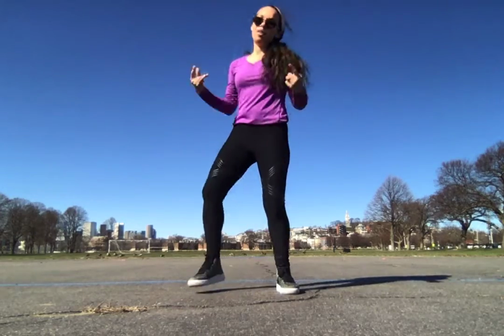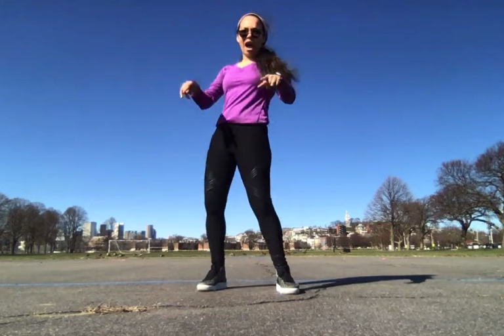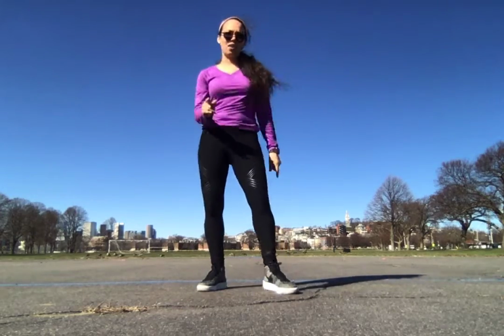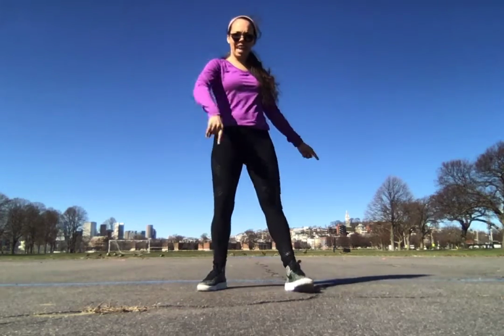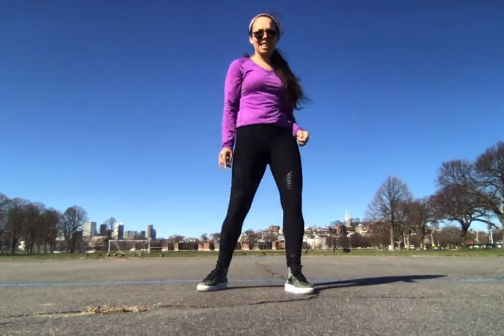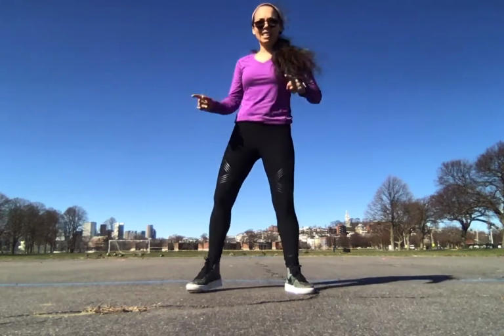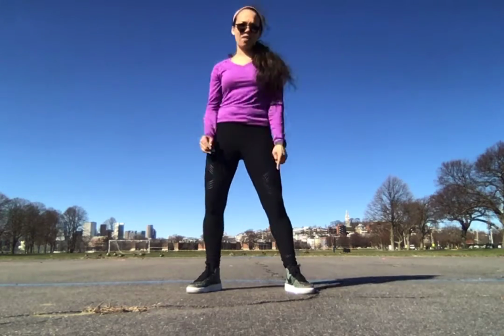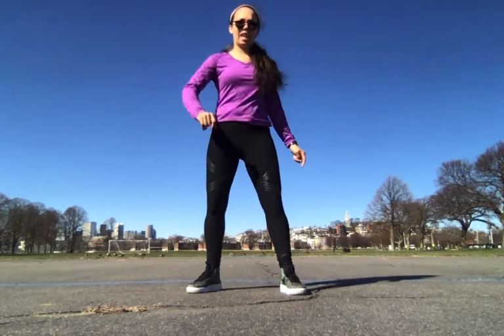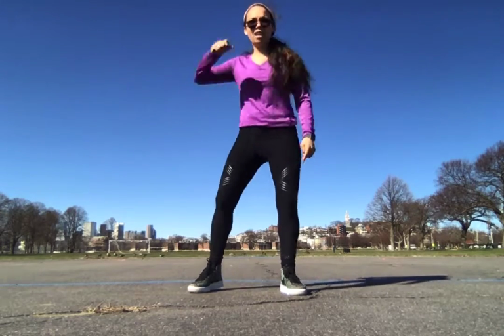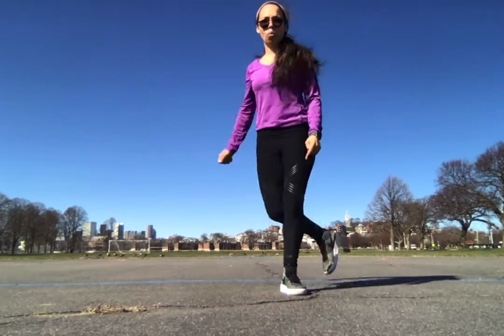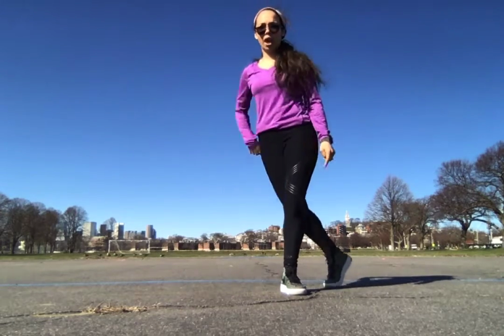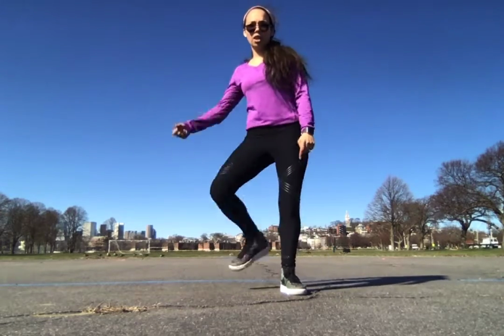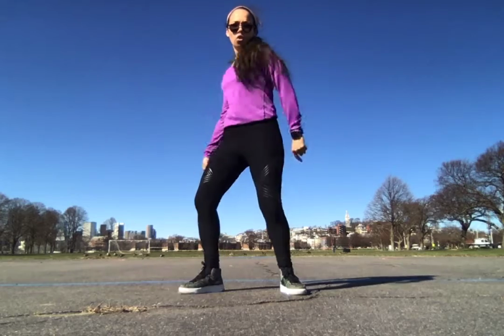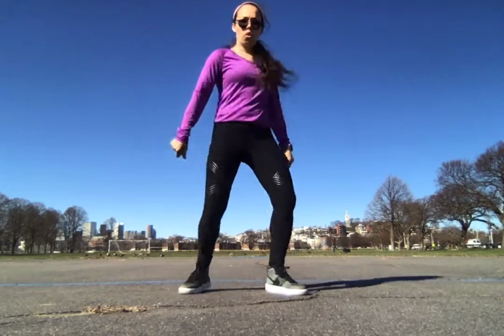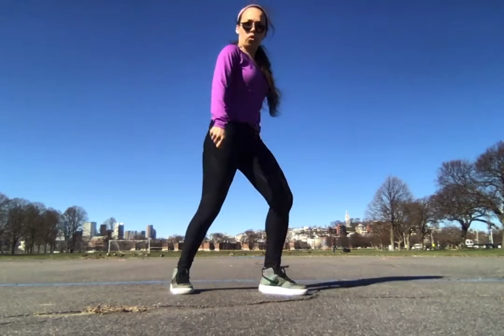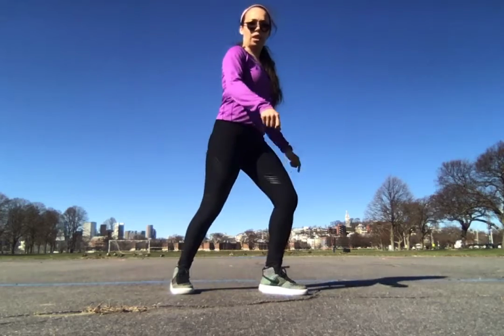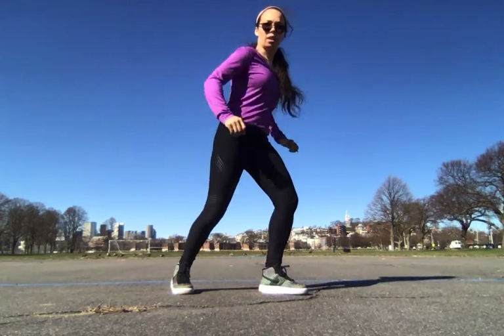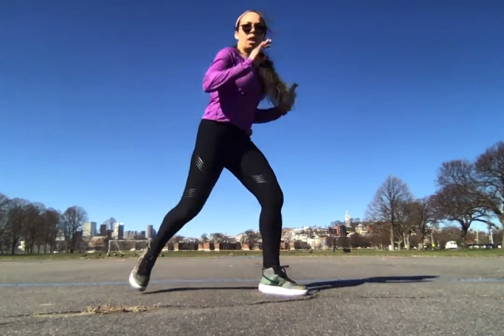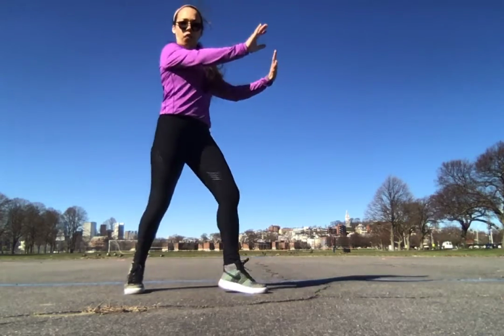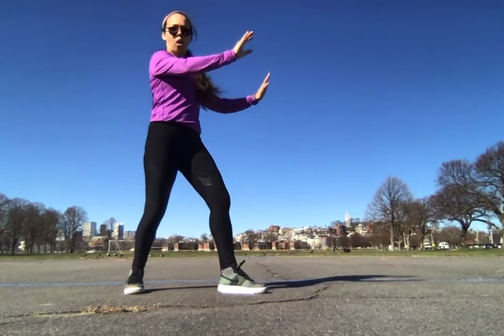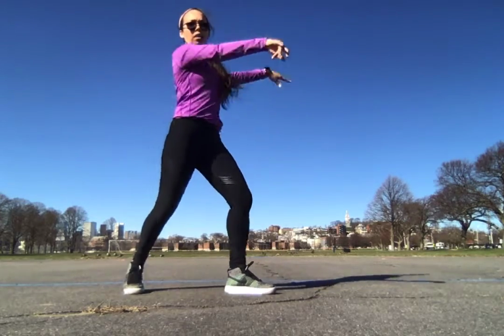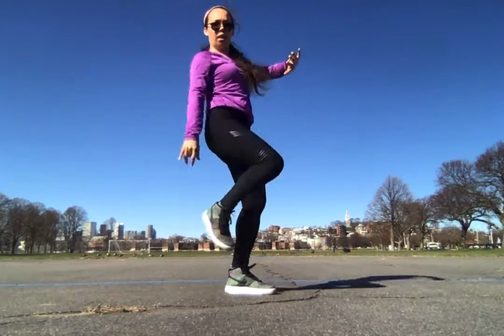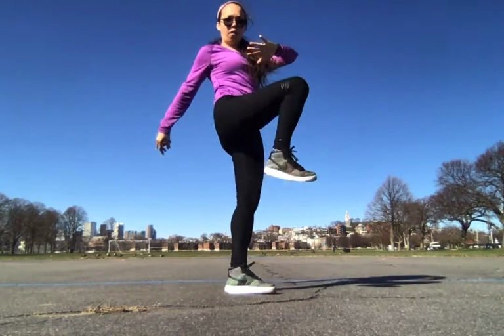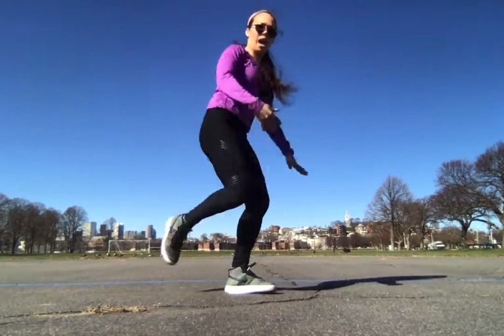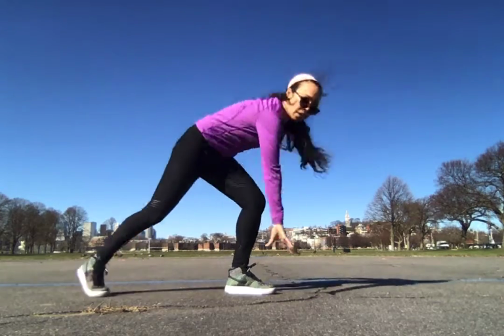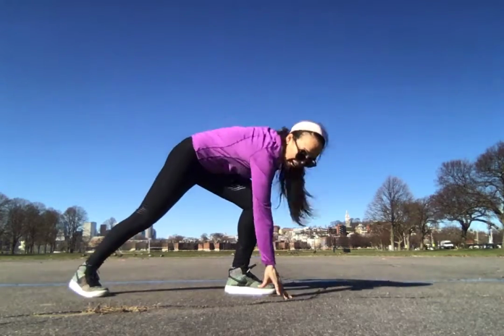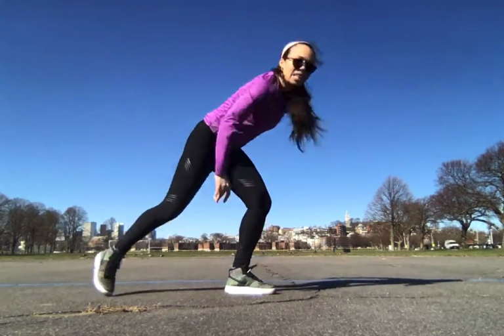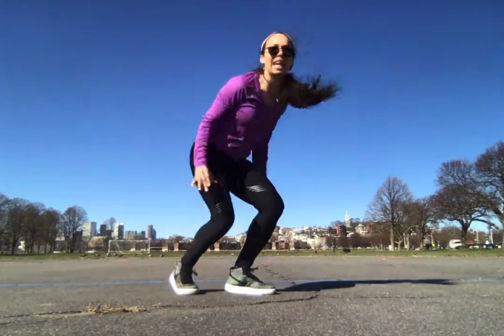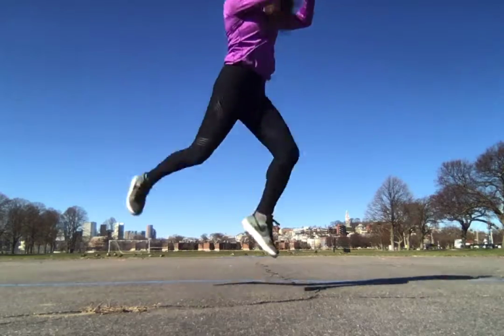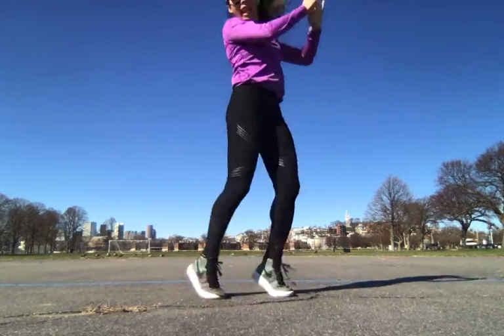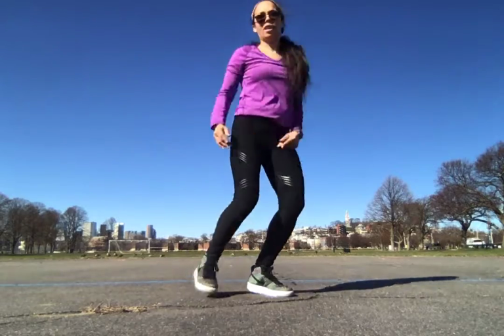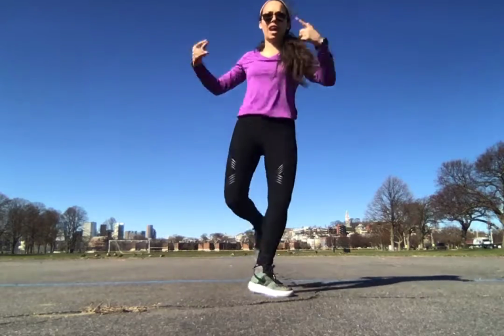Five, six, seven, eight. One, two, three, four, five, six, seven, eight. Alright,